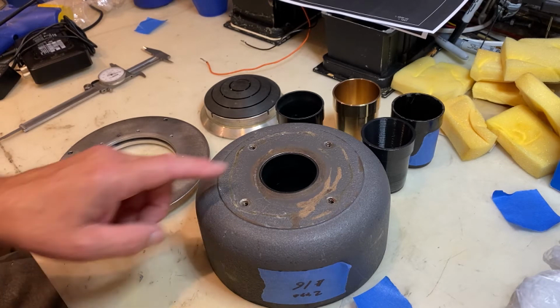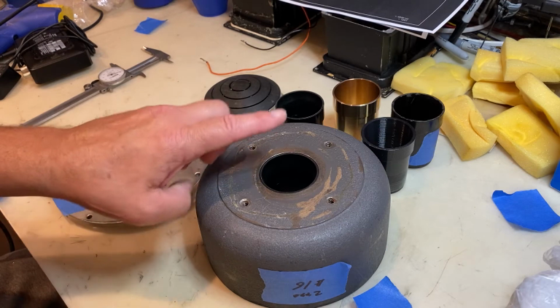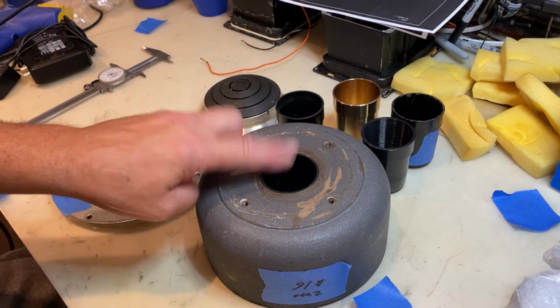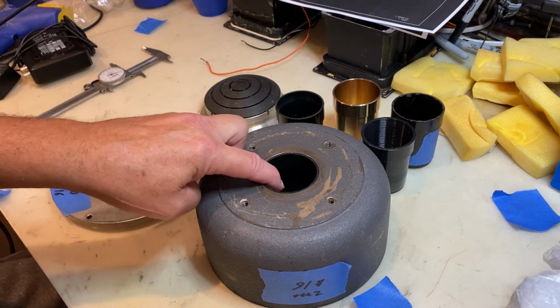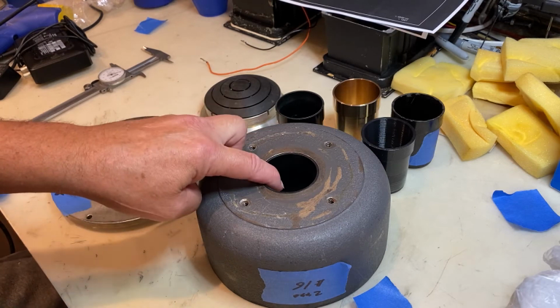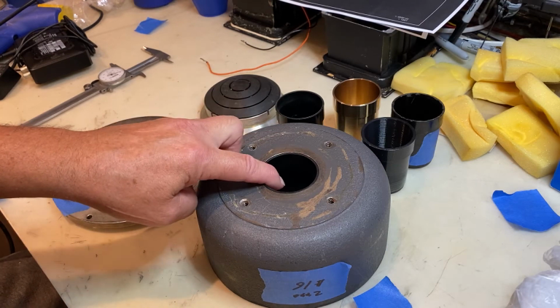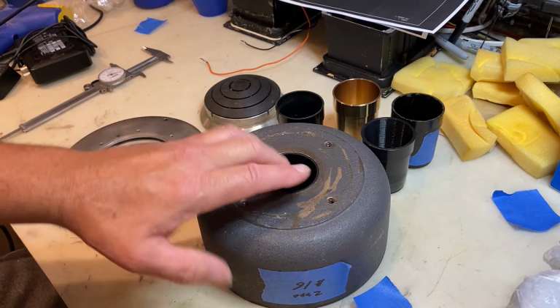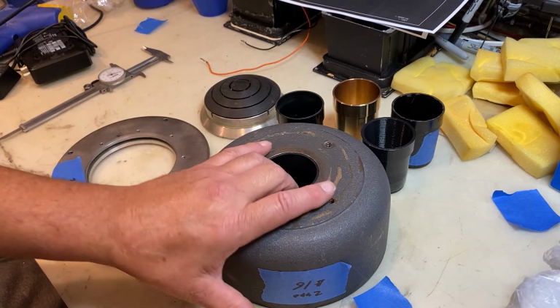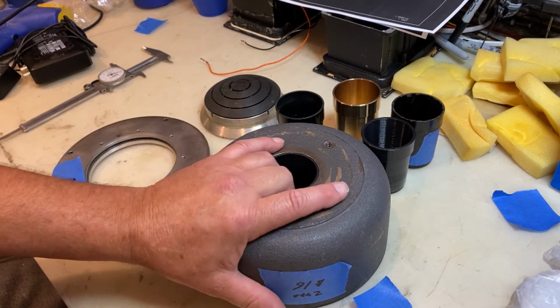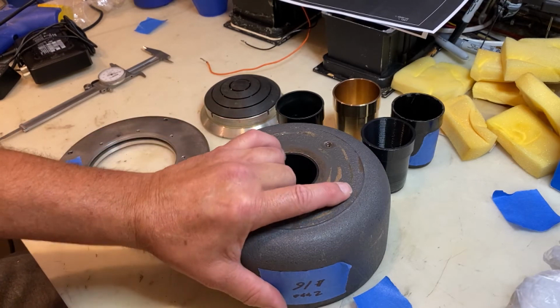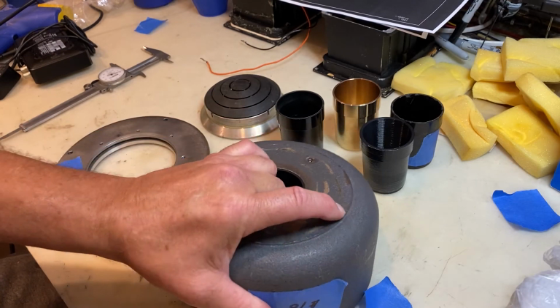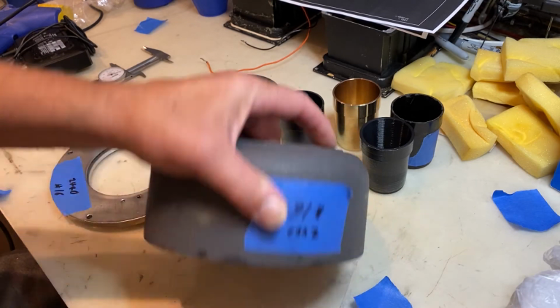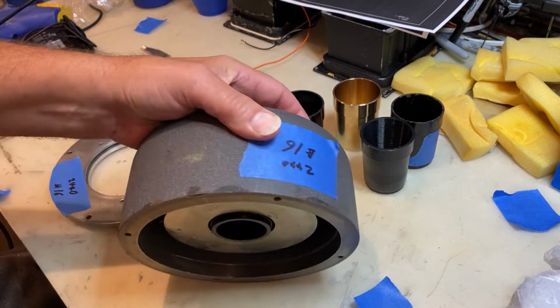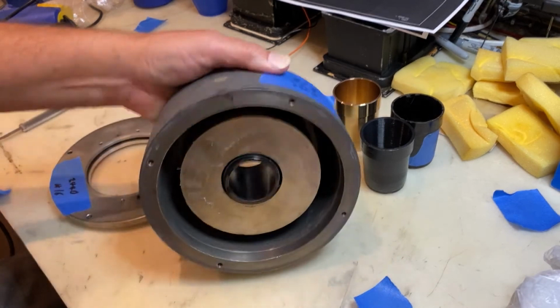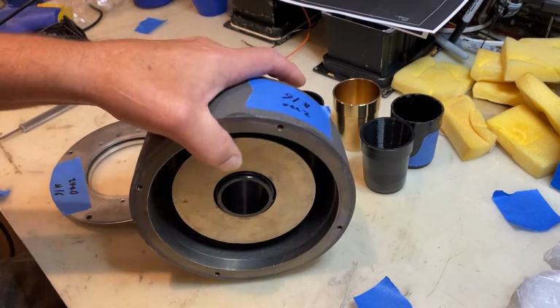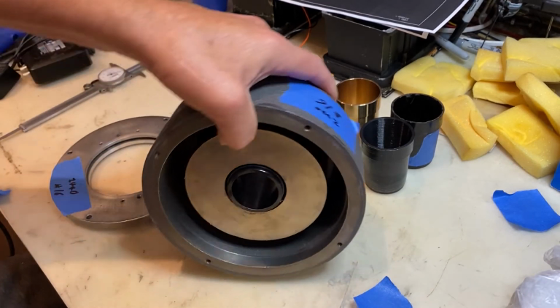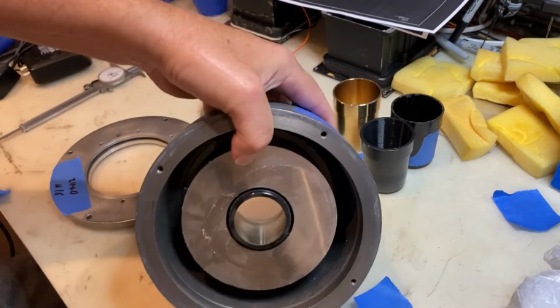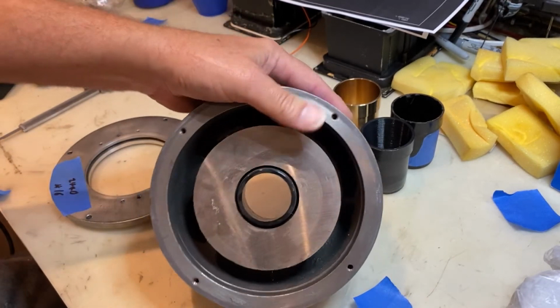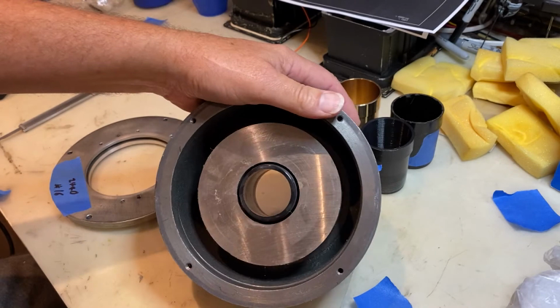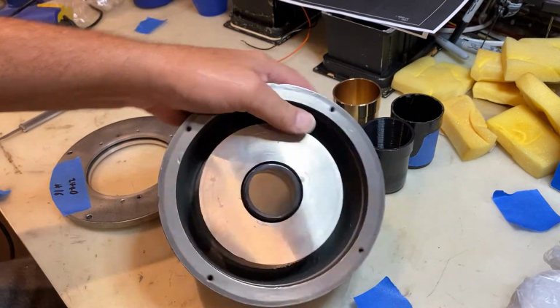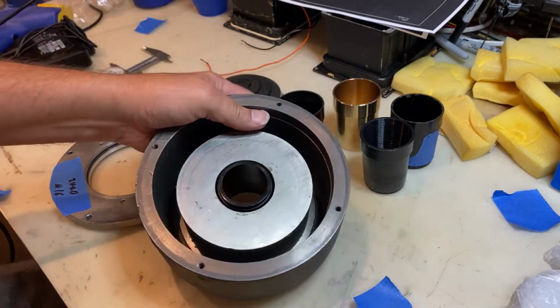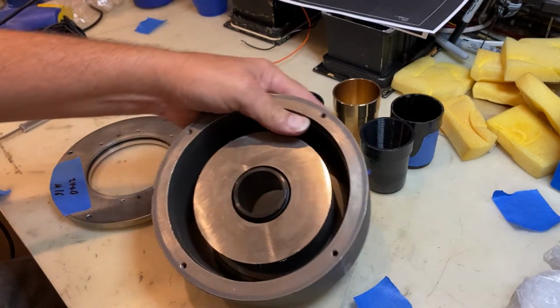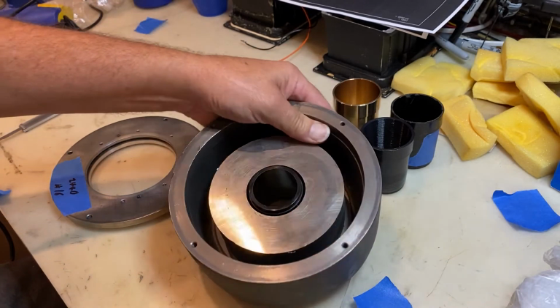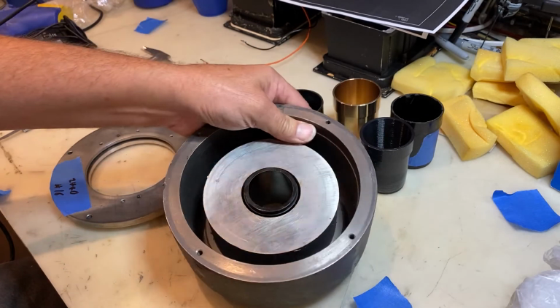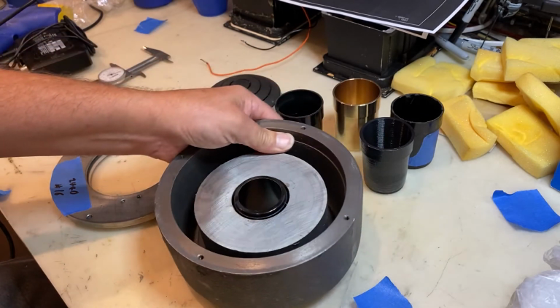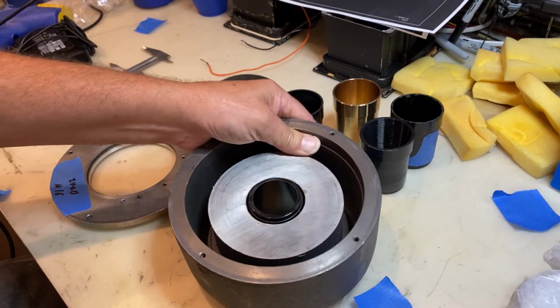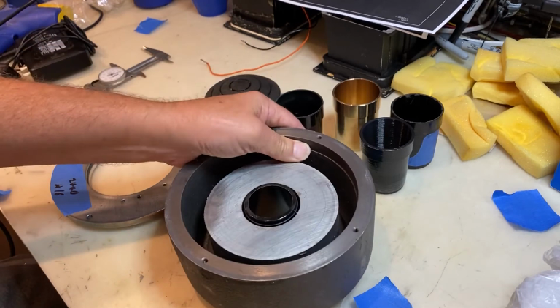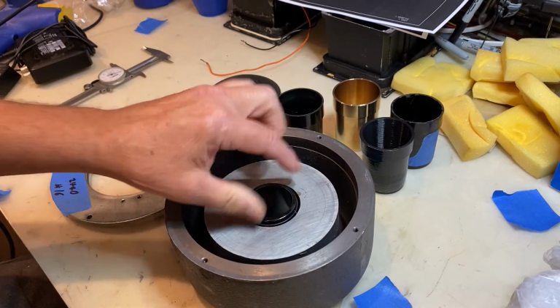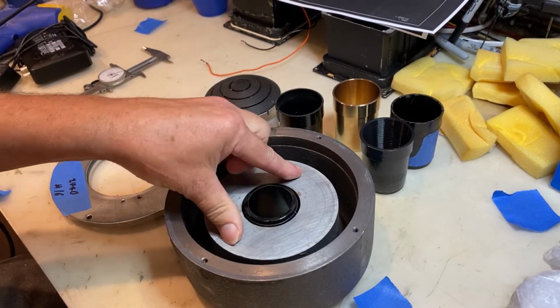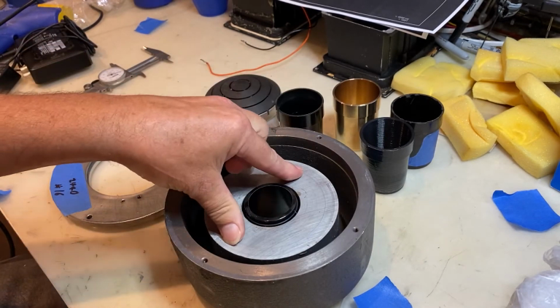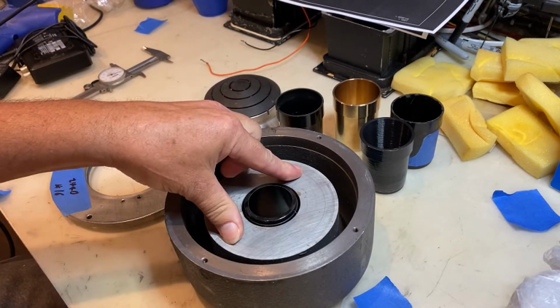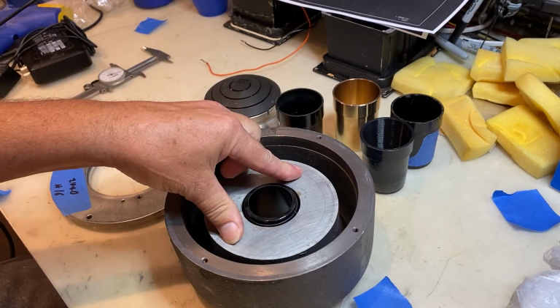This is the throat and the driver. It fits into the housing. On the back side here, that's the Alnico magnet.